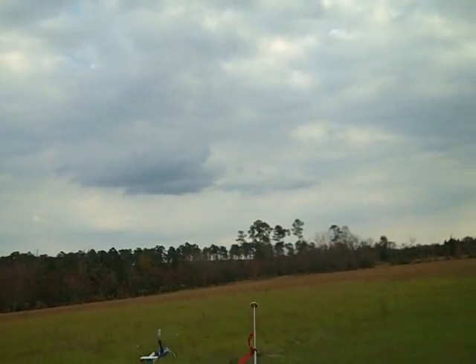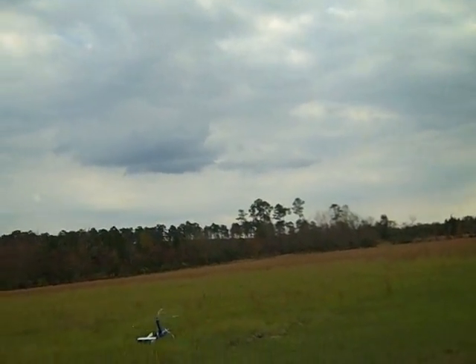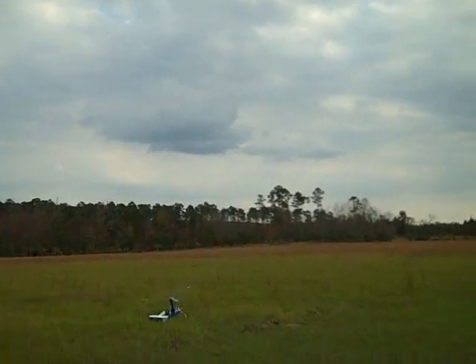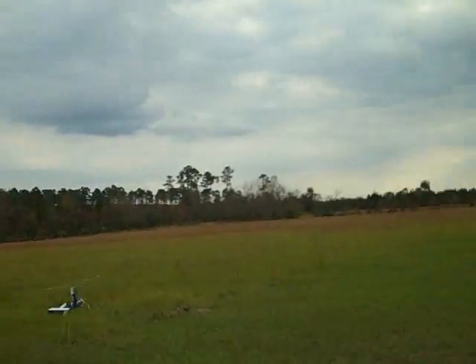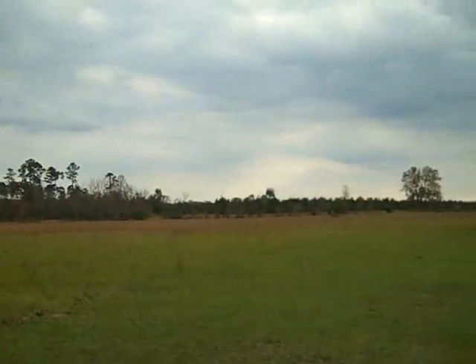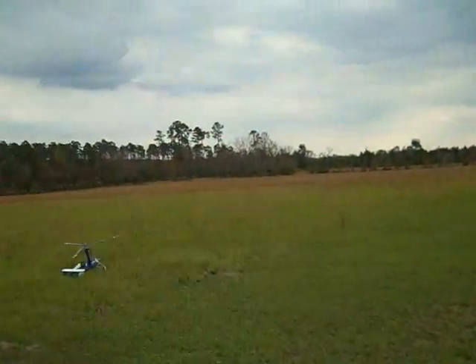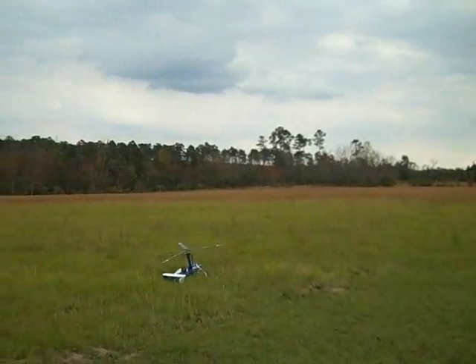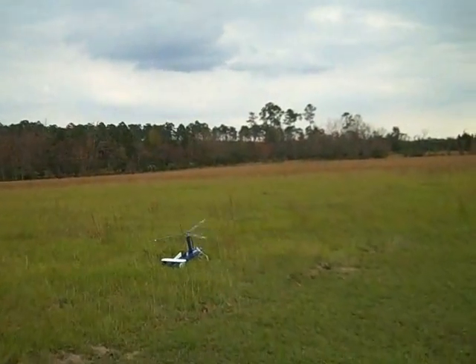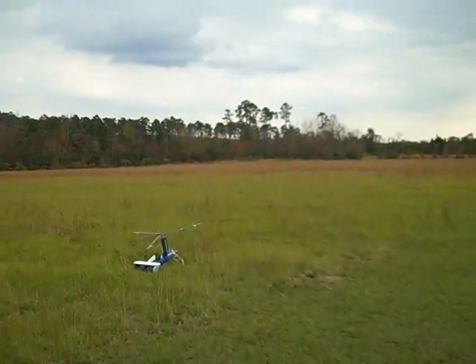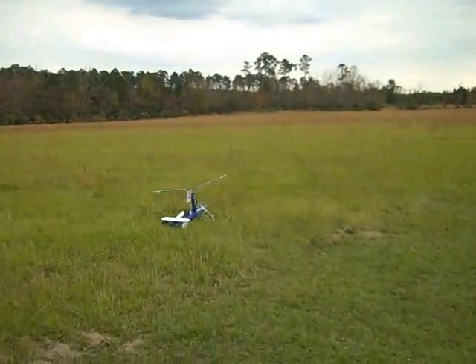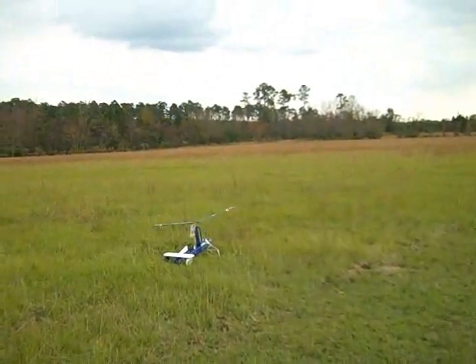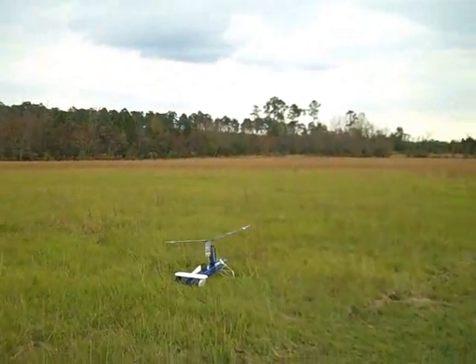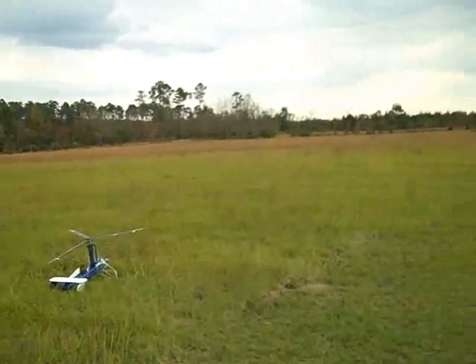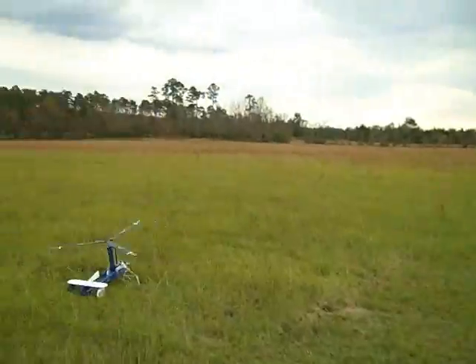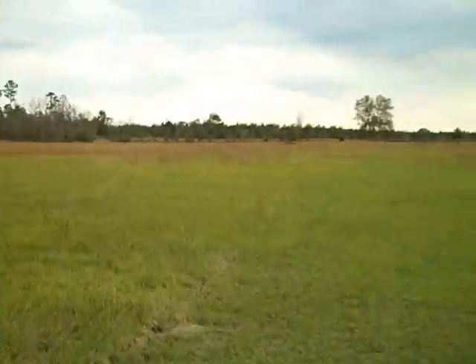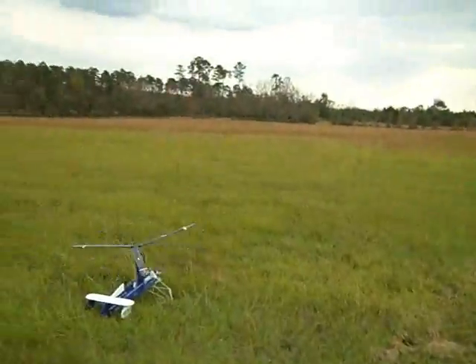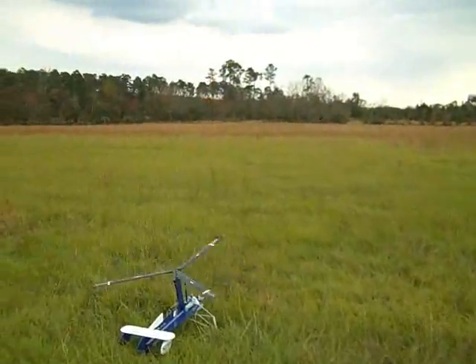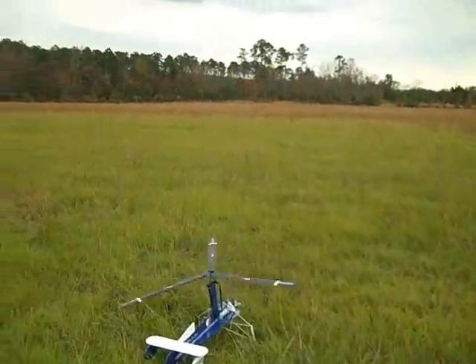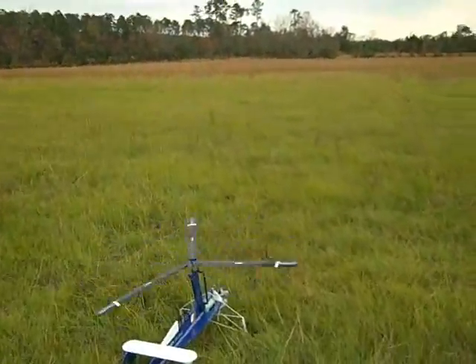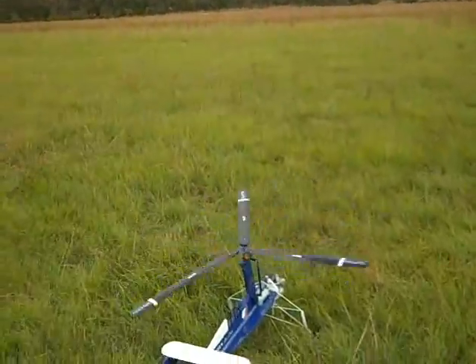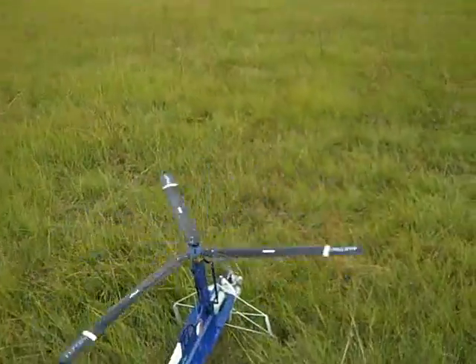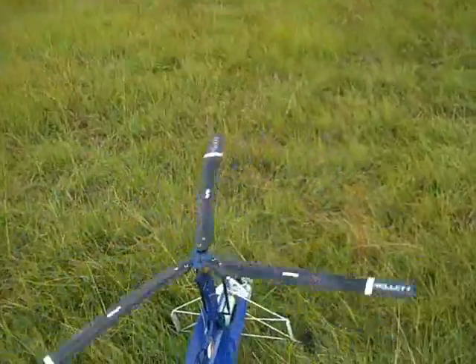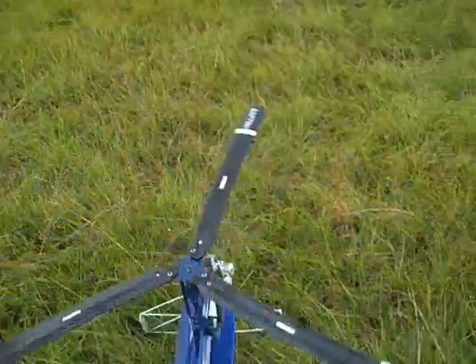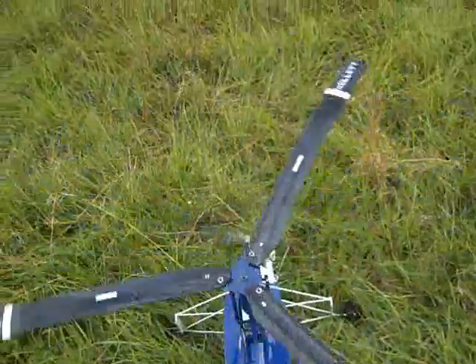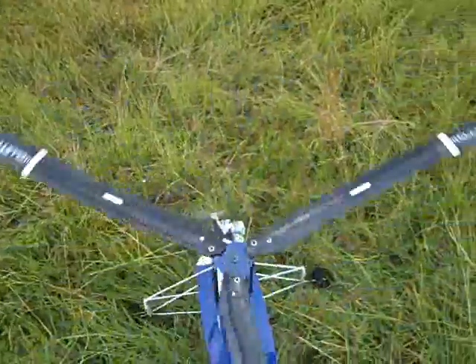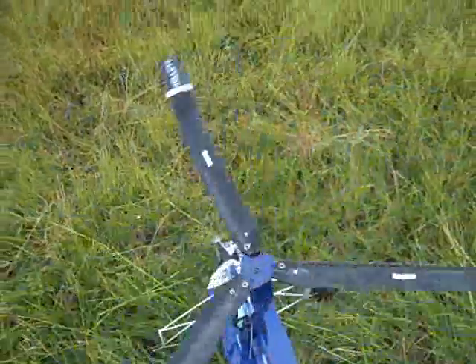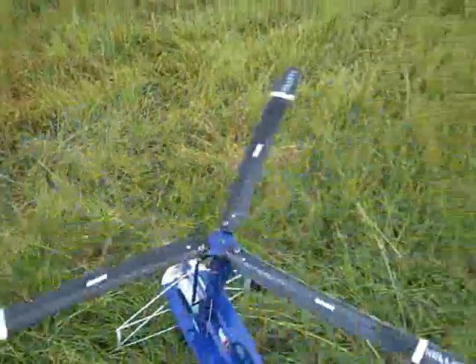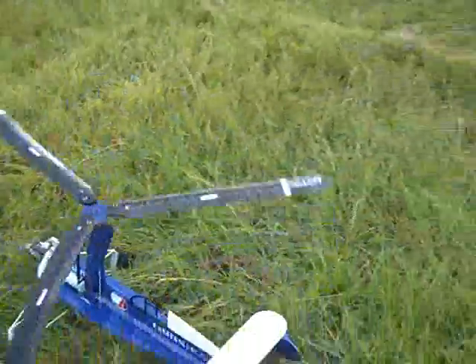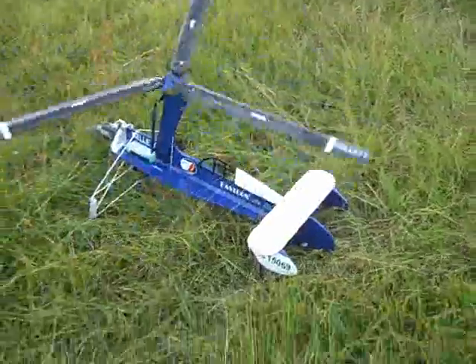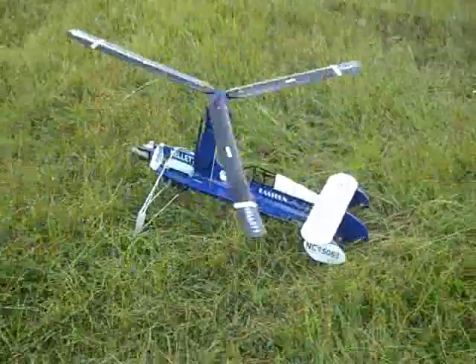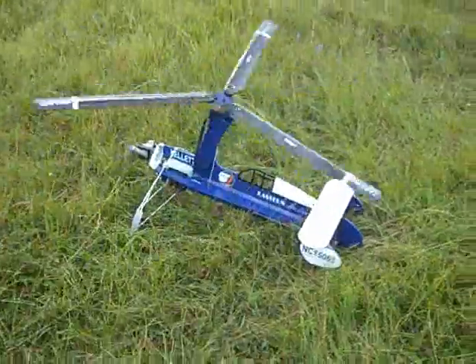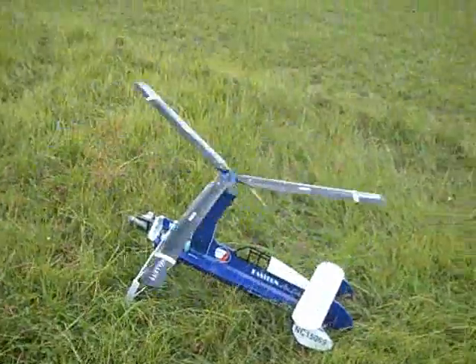I managed to drift laterally off of the runway. So we'll call that the maiden for real this time, guys. Thanks for watching.